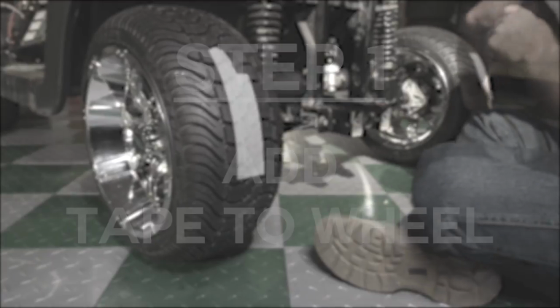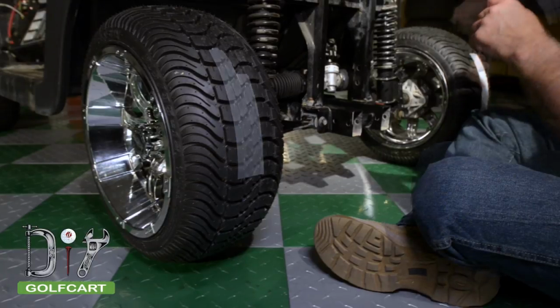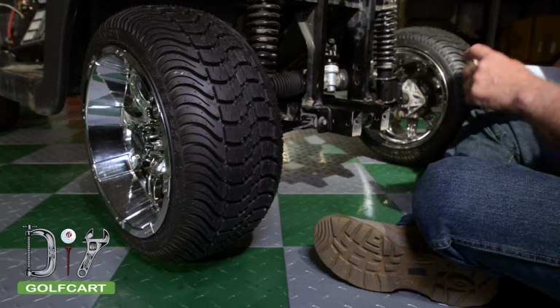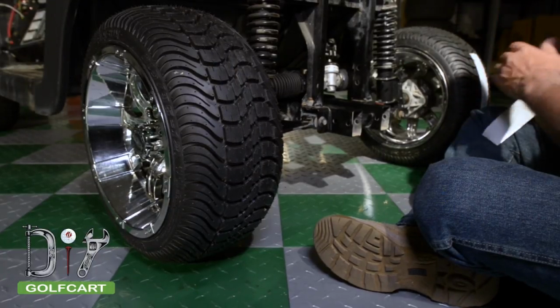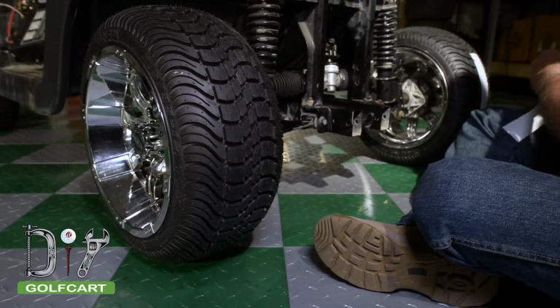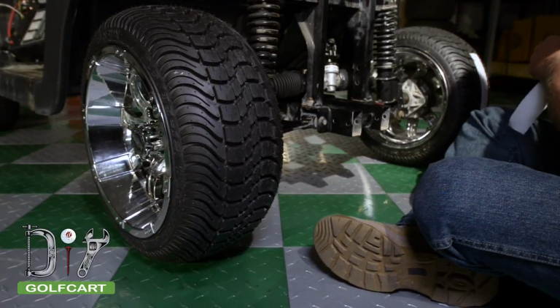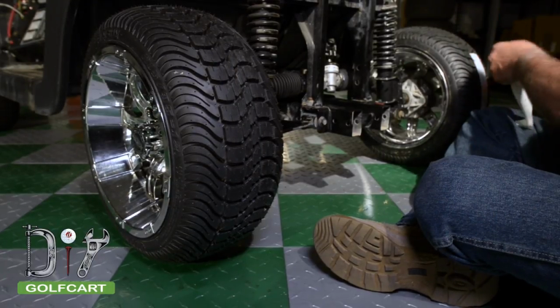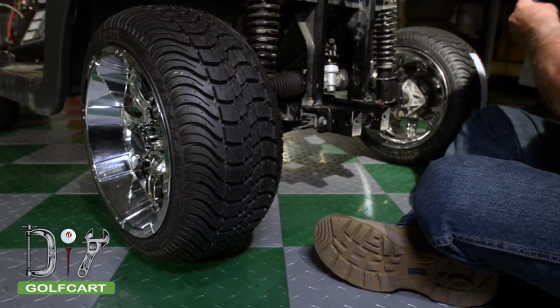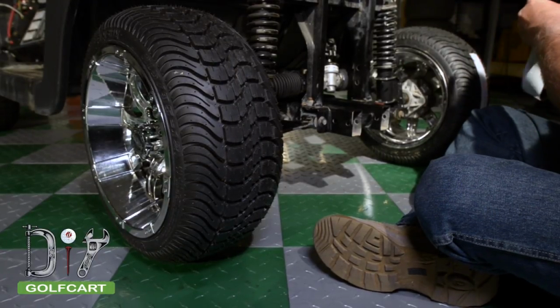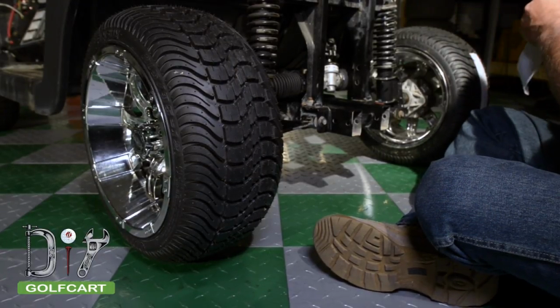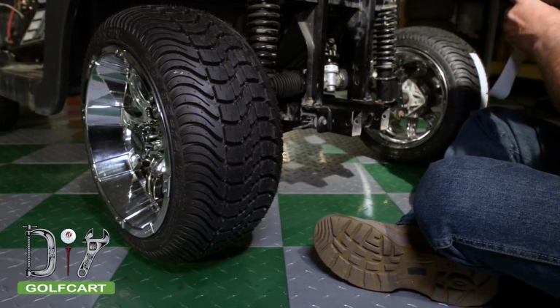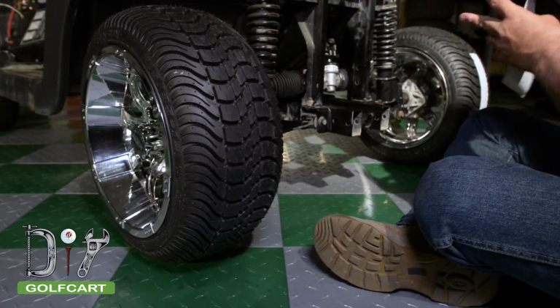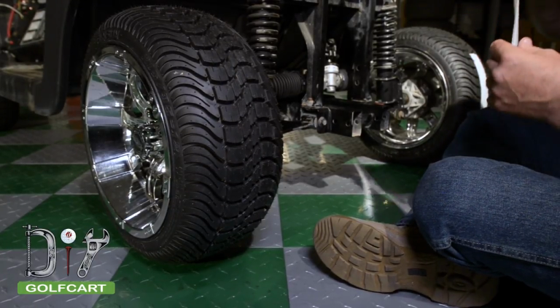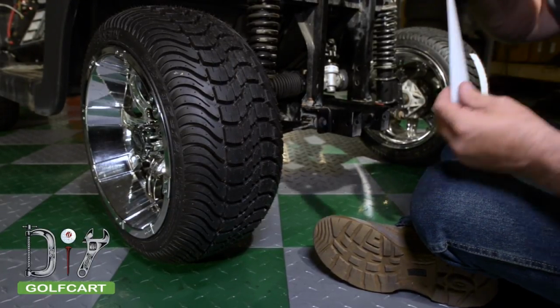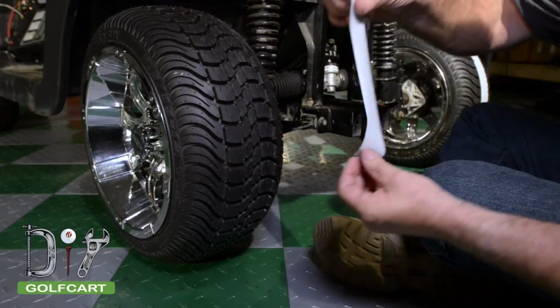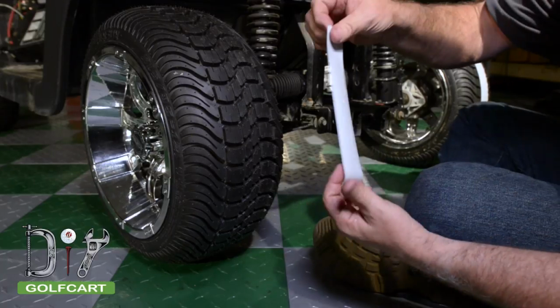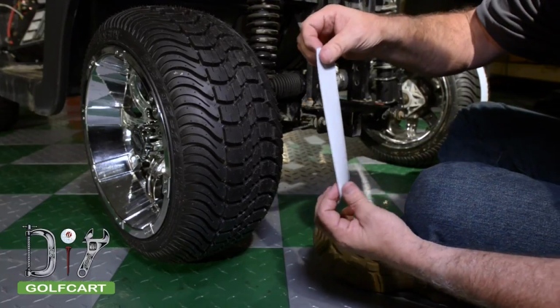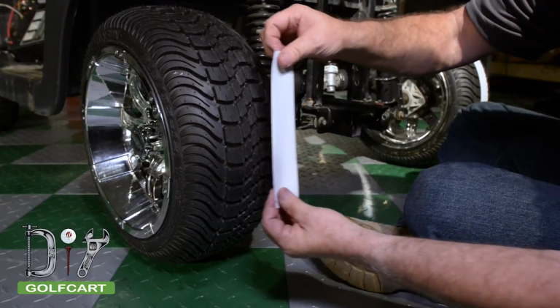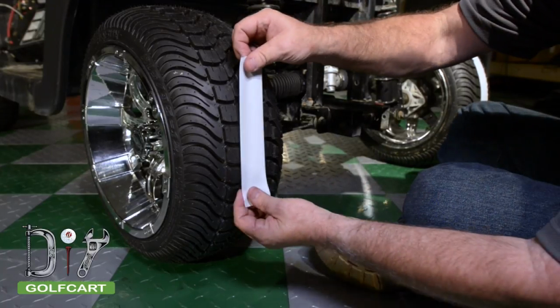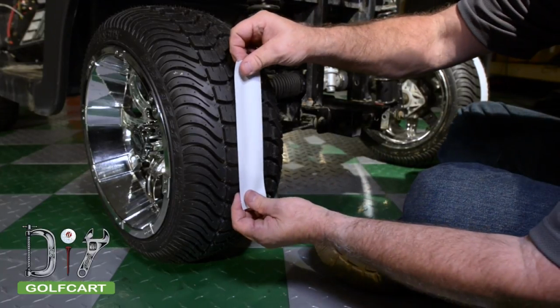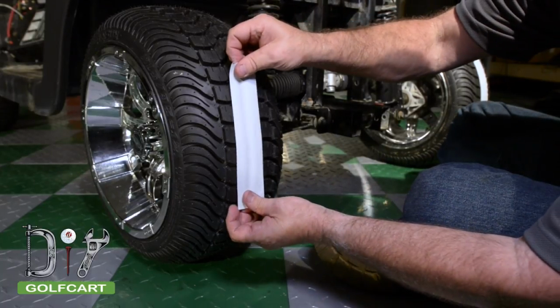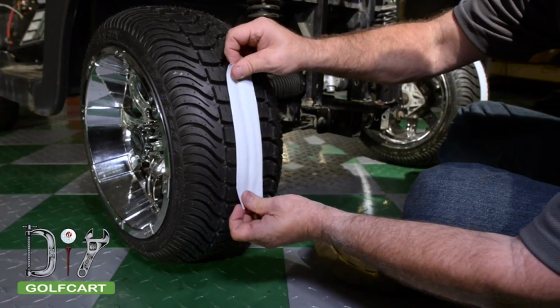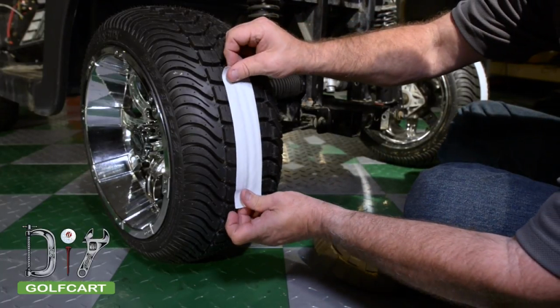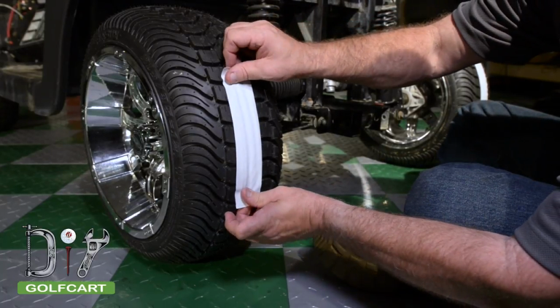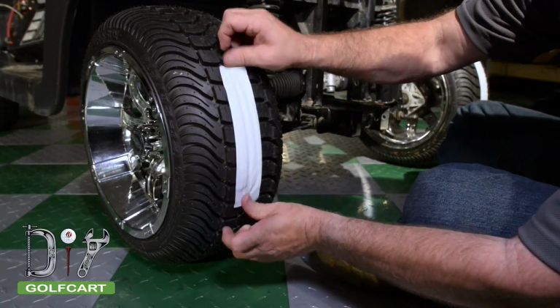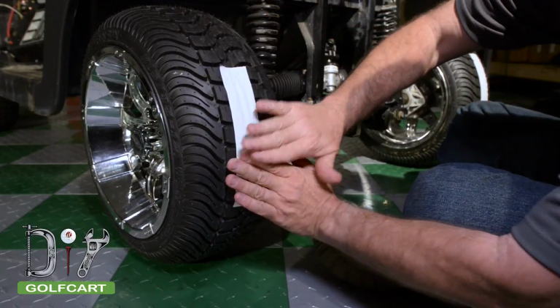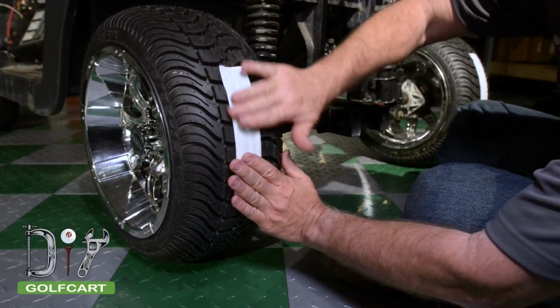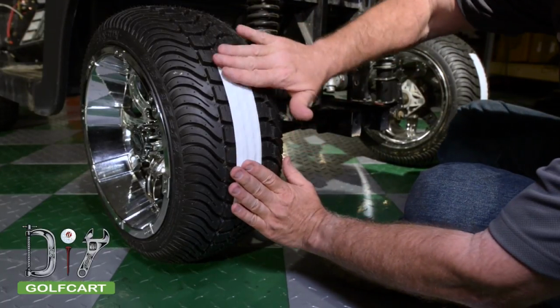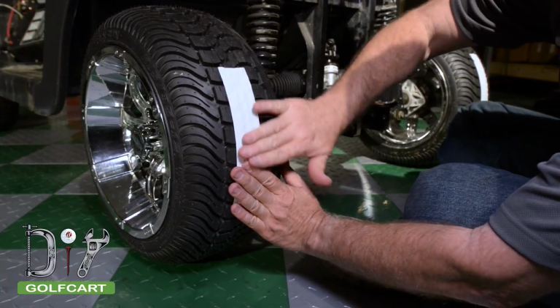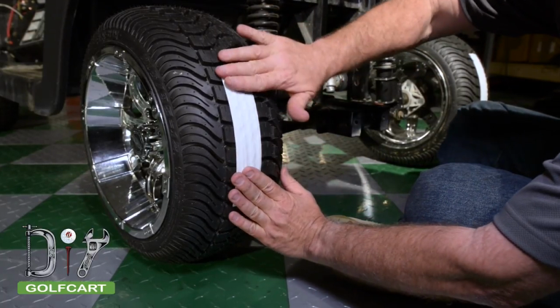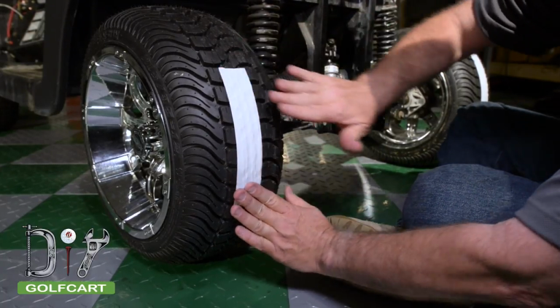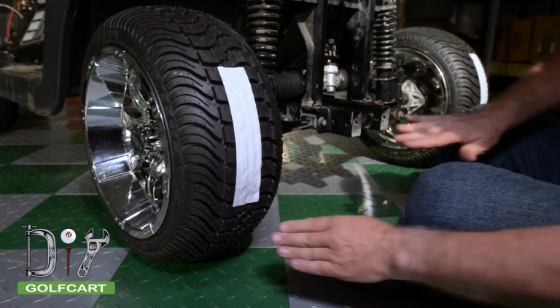Now we're going to apply masking tape to the front portion of the tire, placing it in the middle. As you can tell, we've already done the other side.